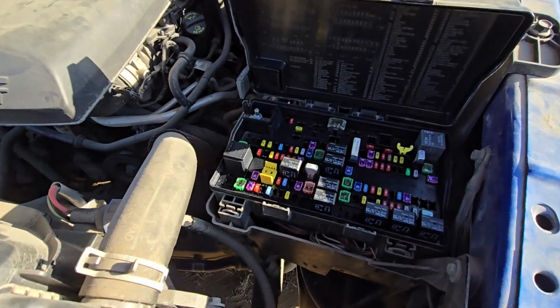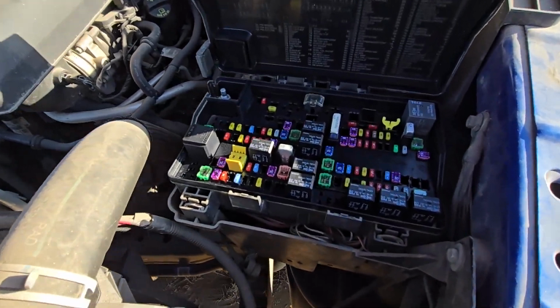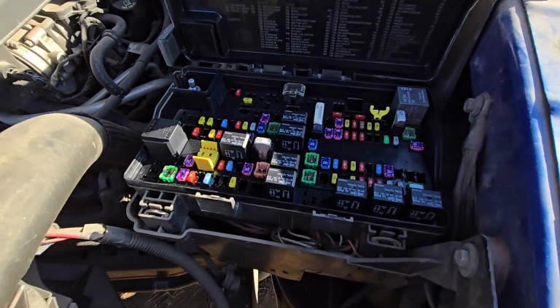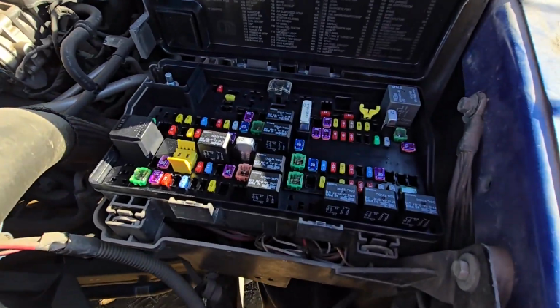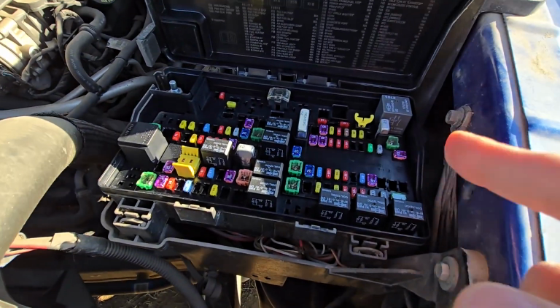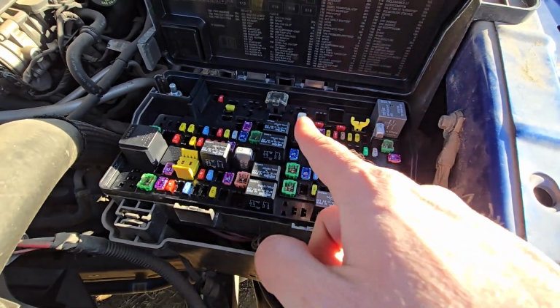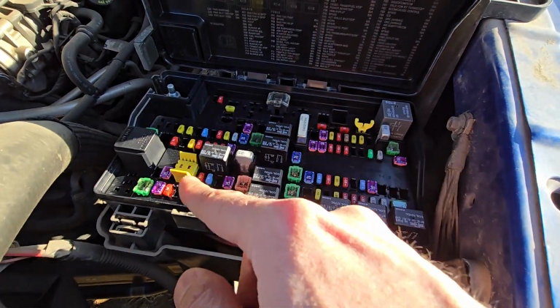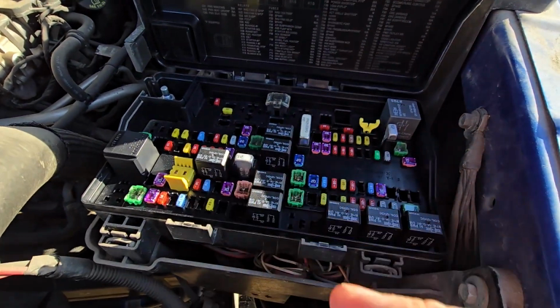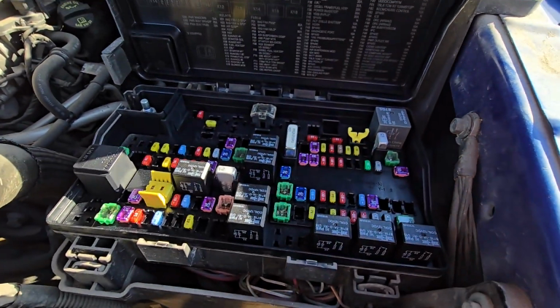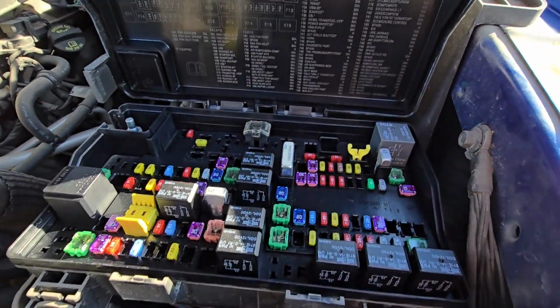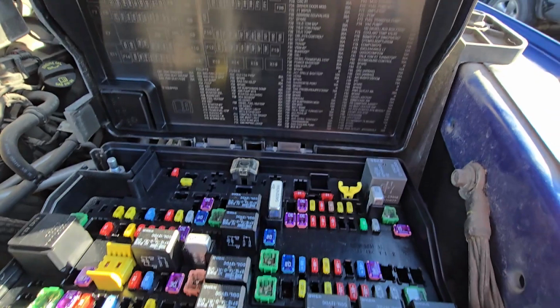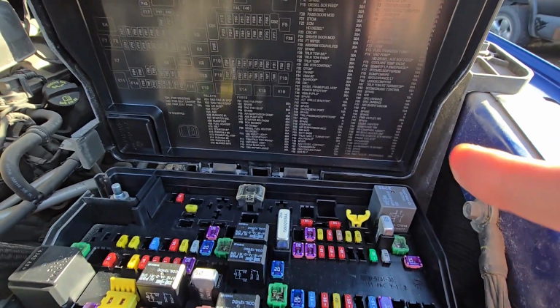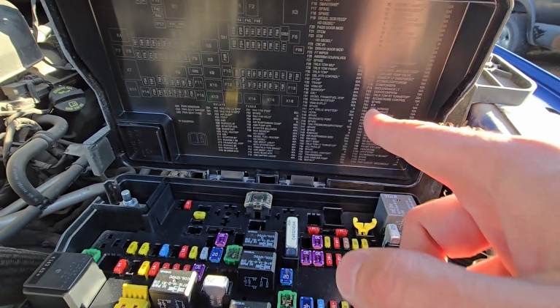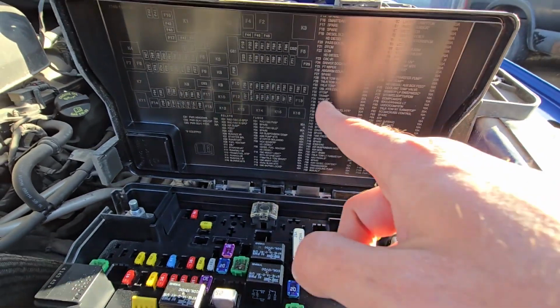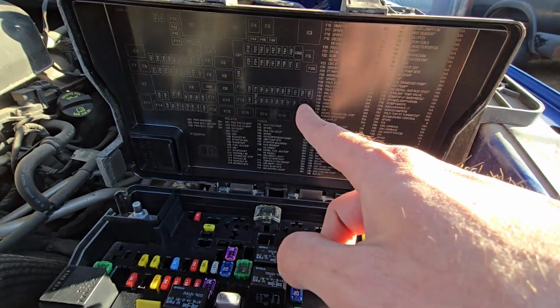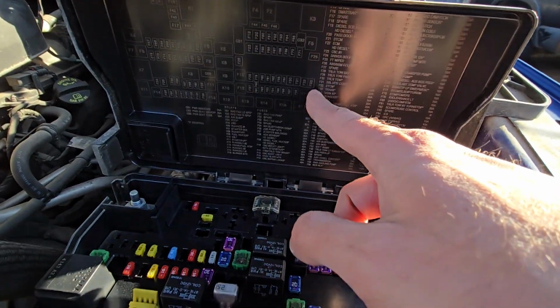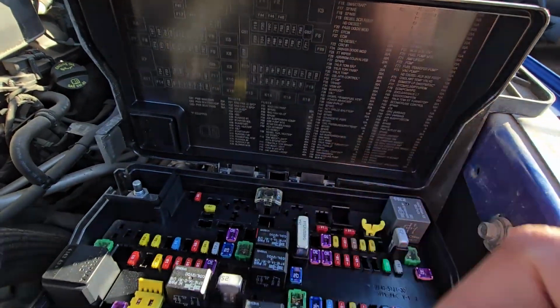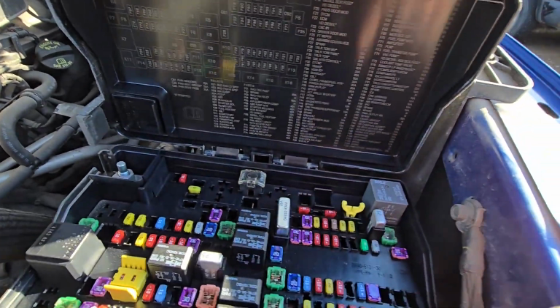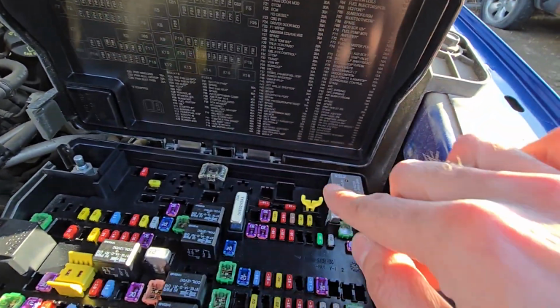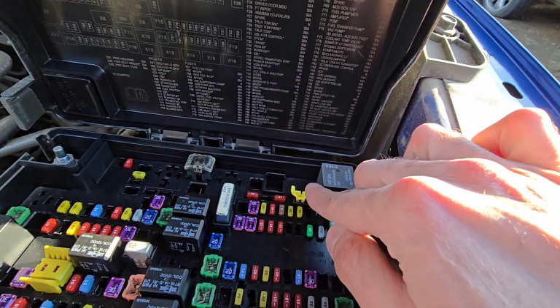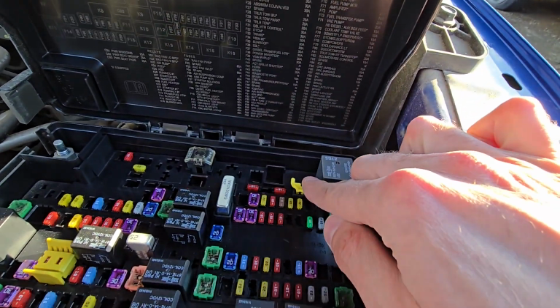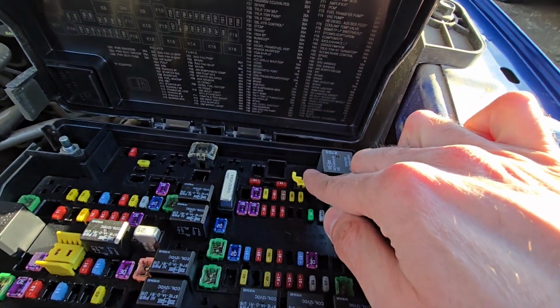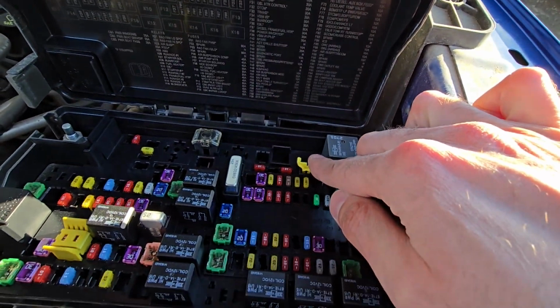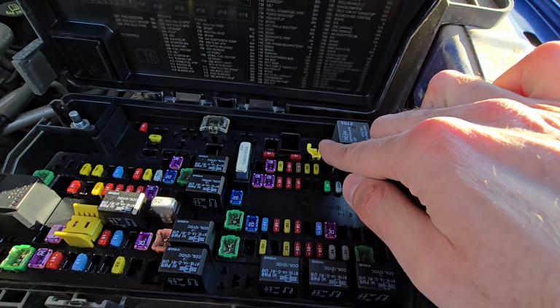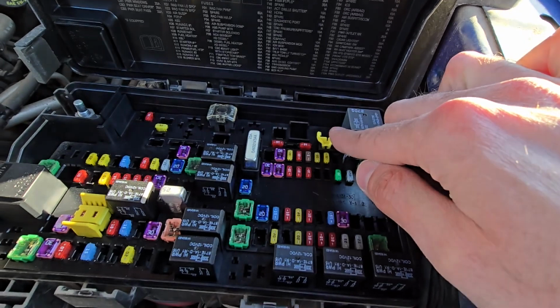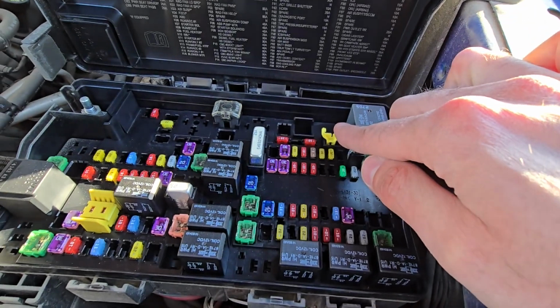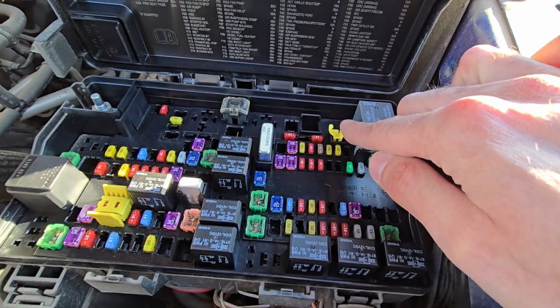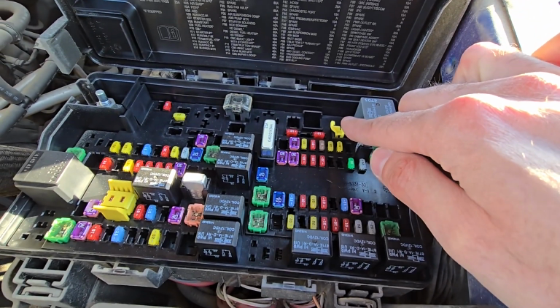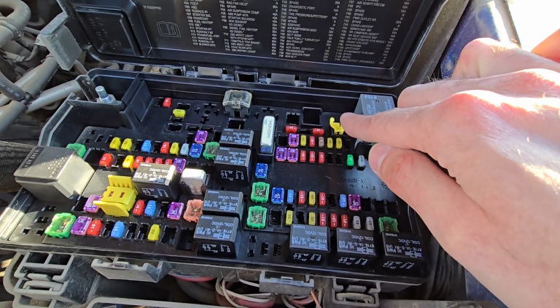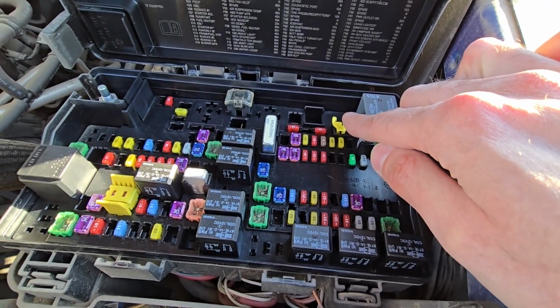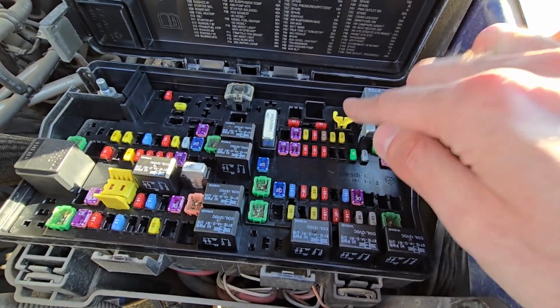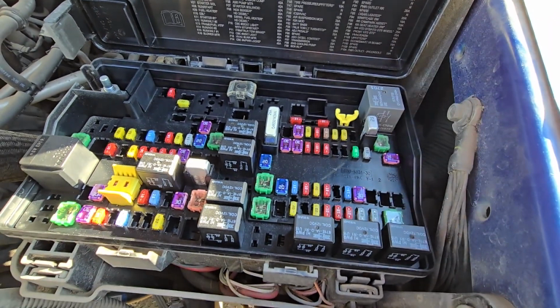Once you're here you have access to all of the fuses and relays. On the back of the cover there is a small fuse diagram, and this small yellow piece is the fuse puller you can use to remove and check any of the fuses.